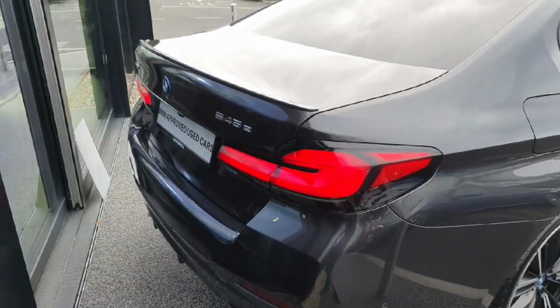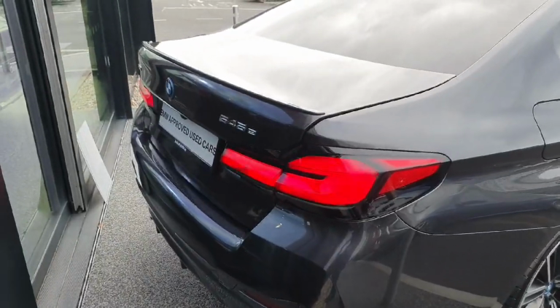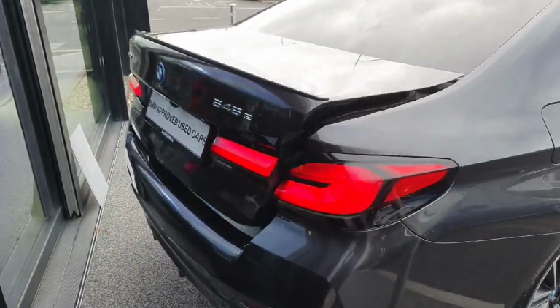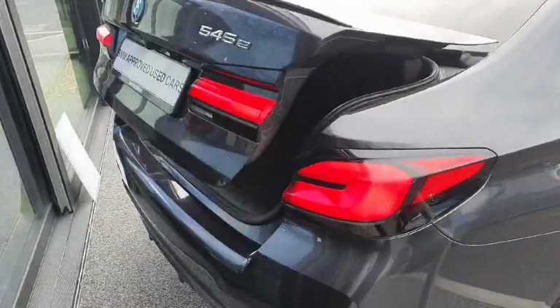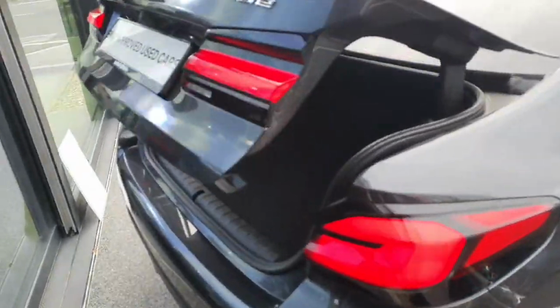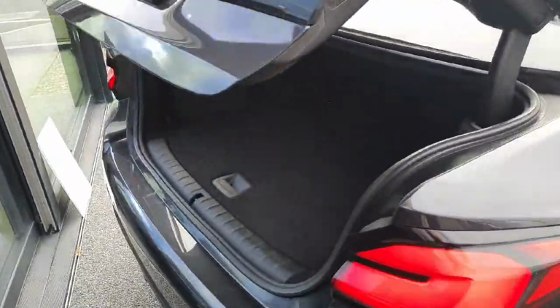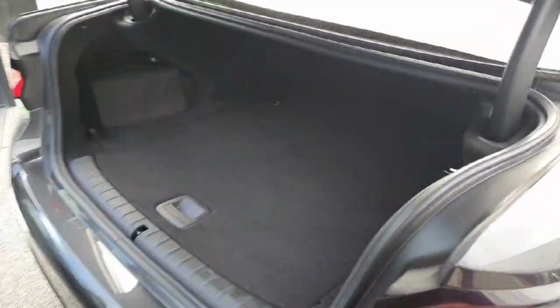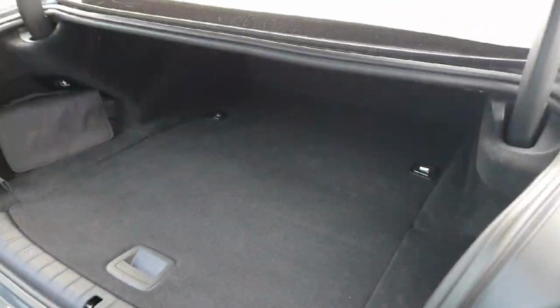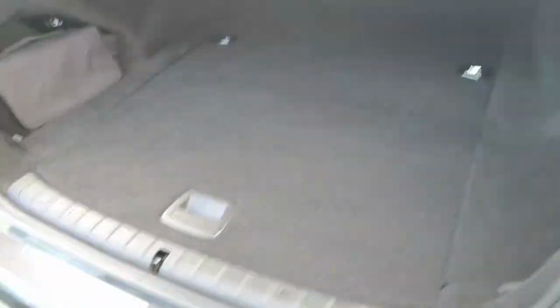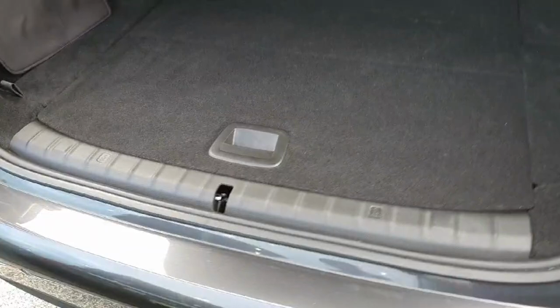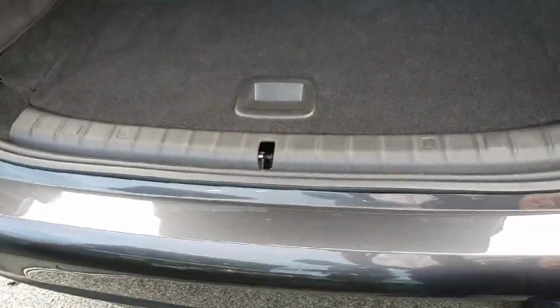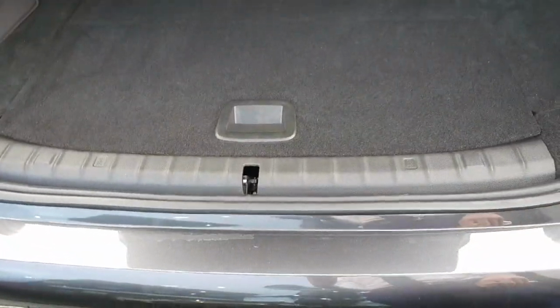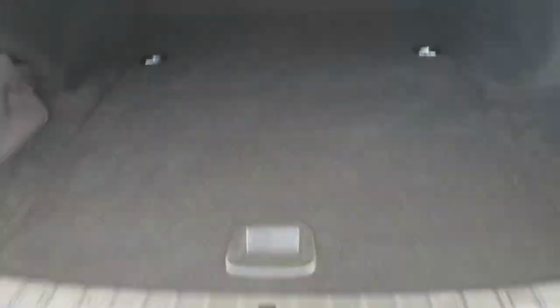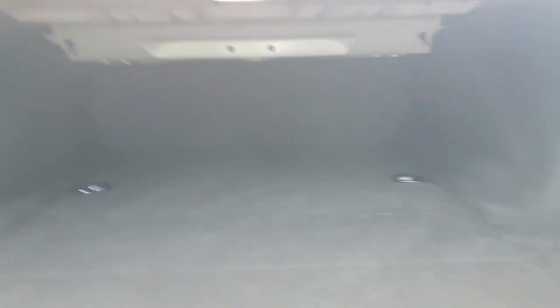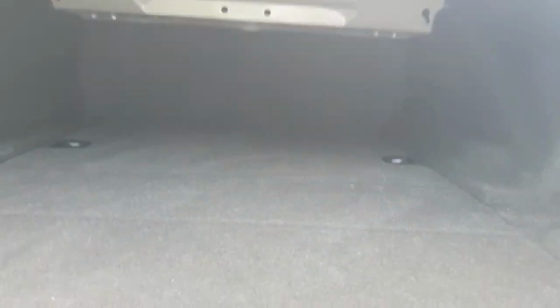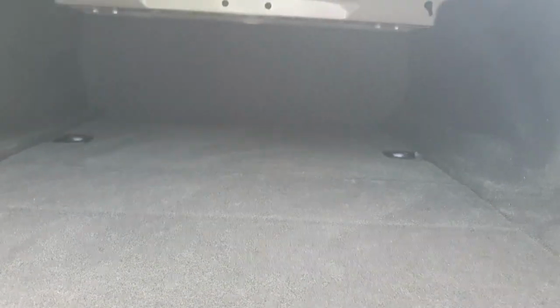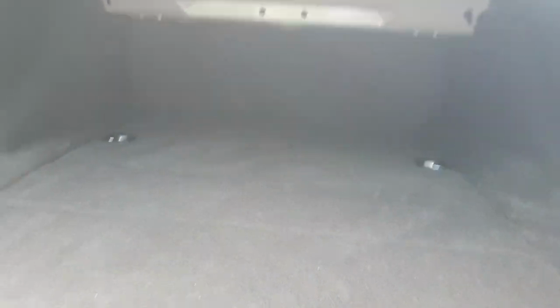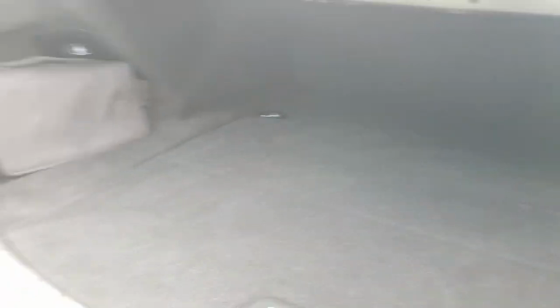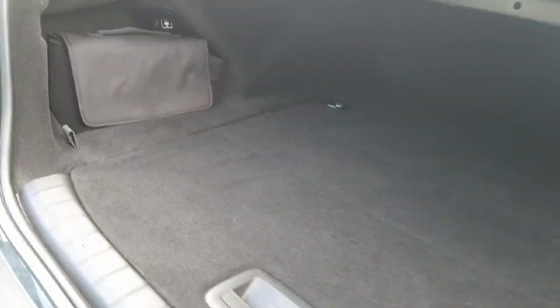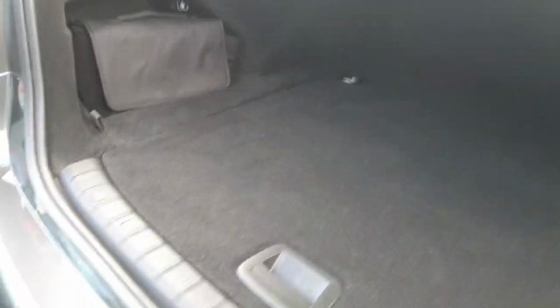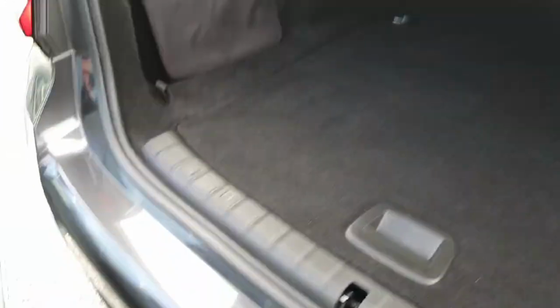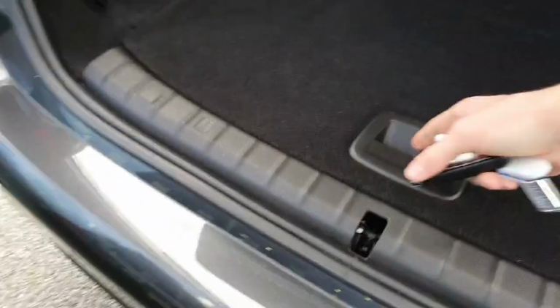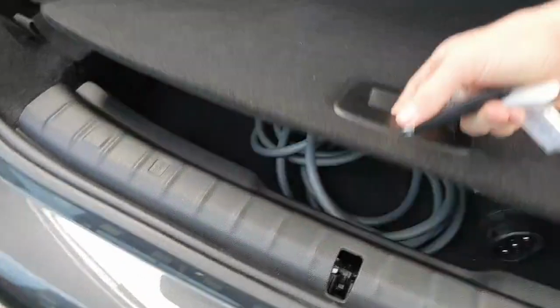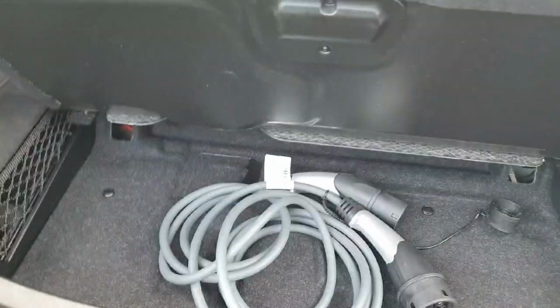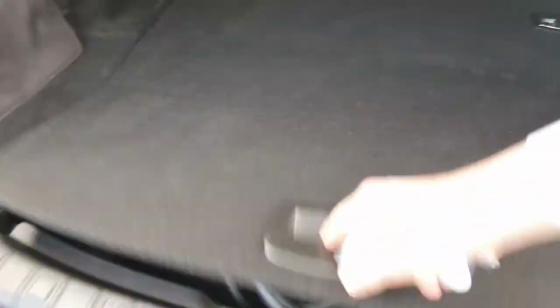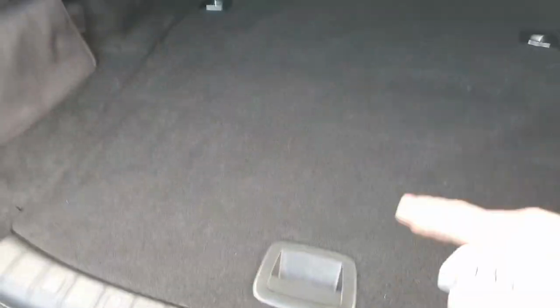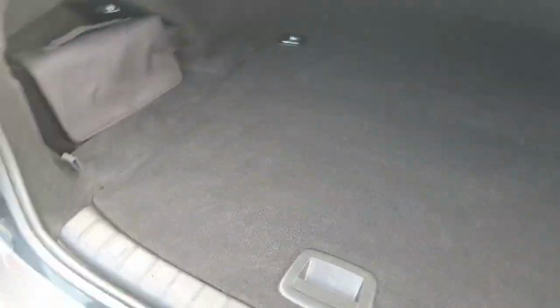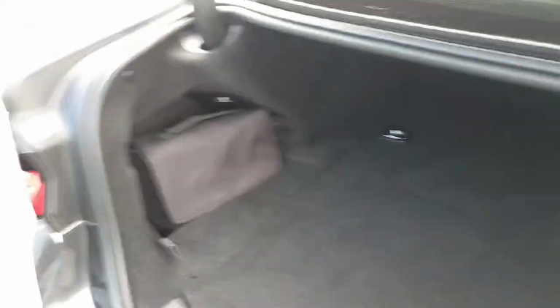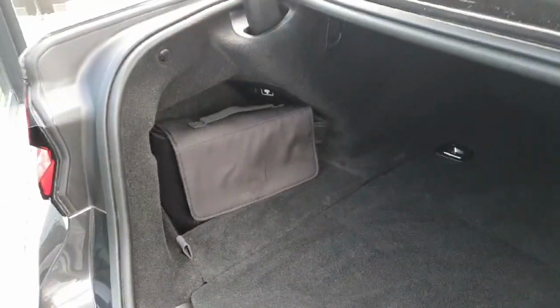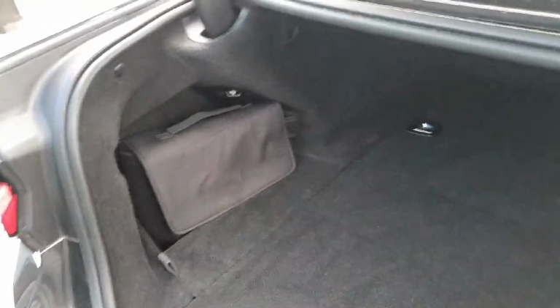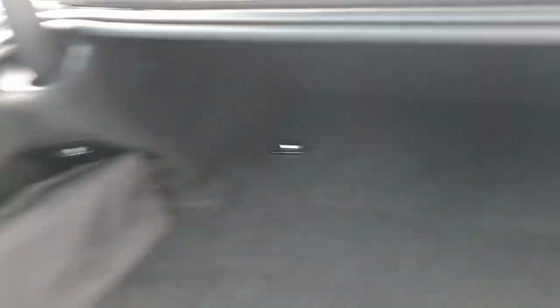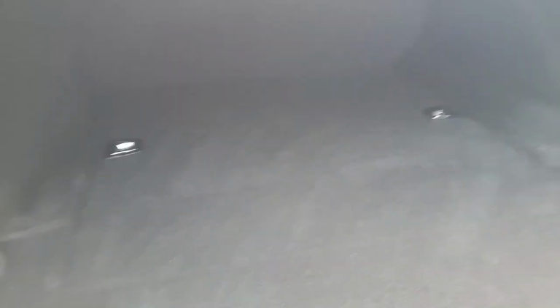Now onto some cargo space. No big load lift here, and there's a lot of cargo space in the boot. You can push stuff right up to the front. We've also got a little bit of under-floor storage for your cables, and a little bag in there as well.